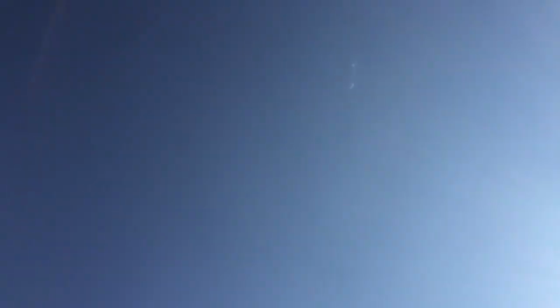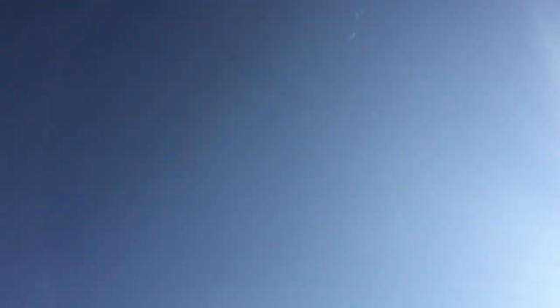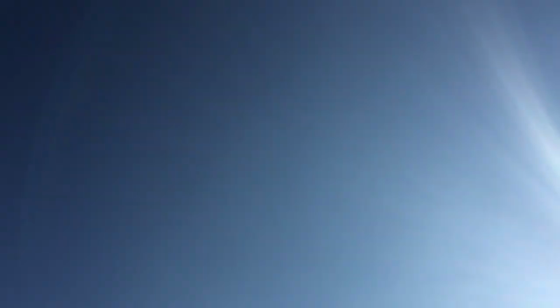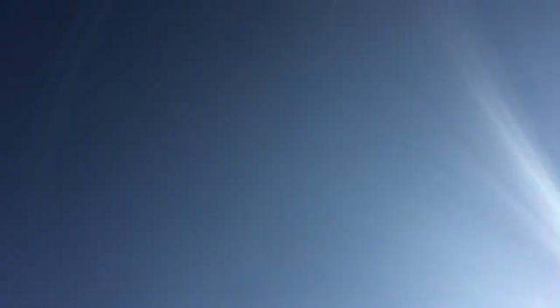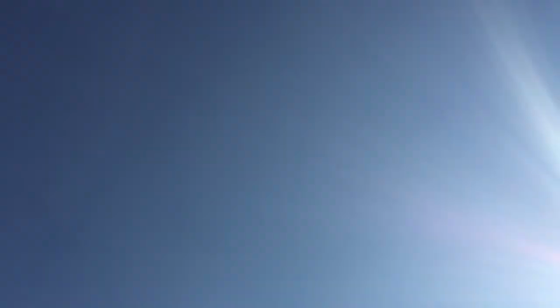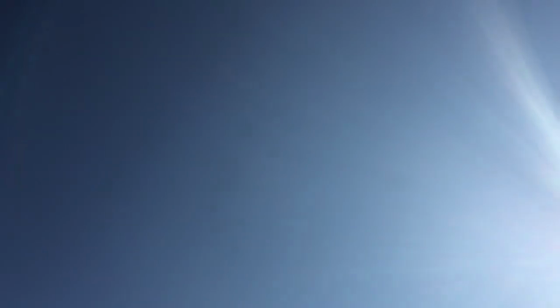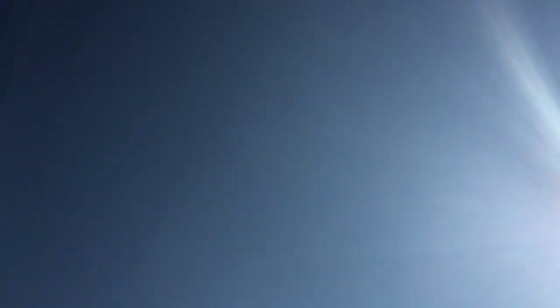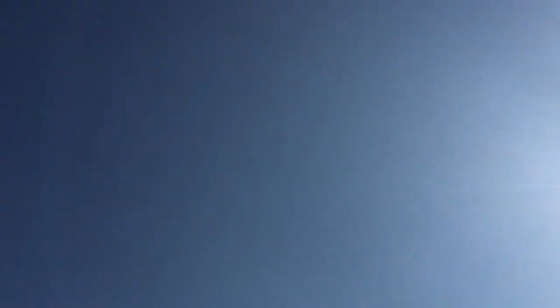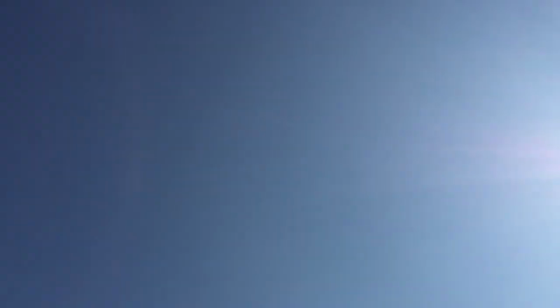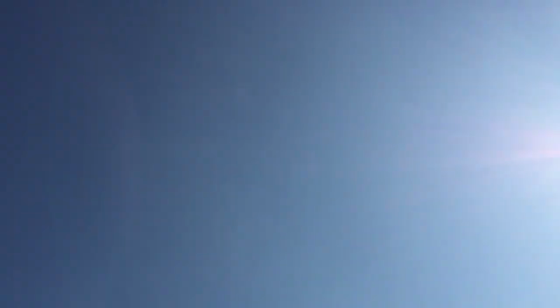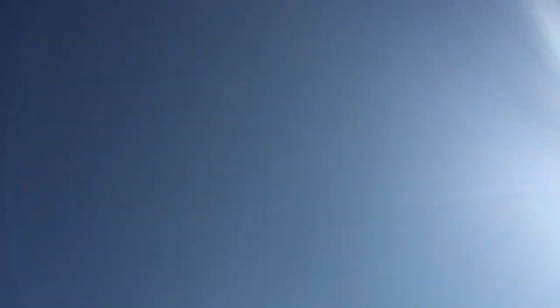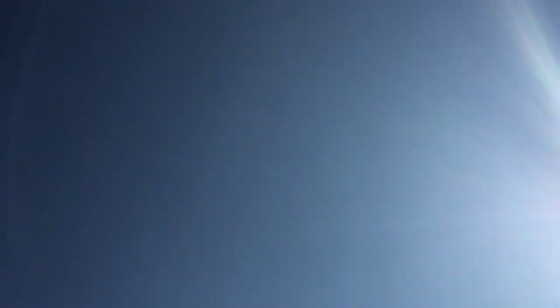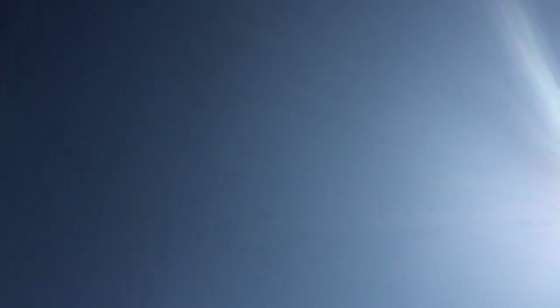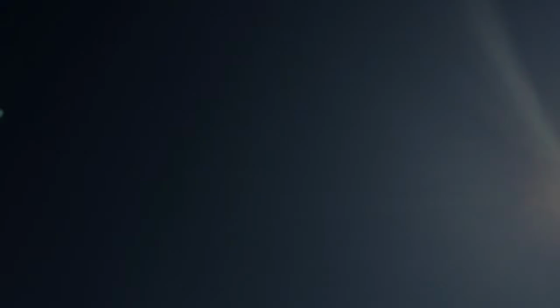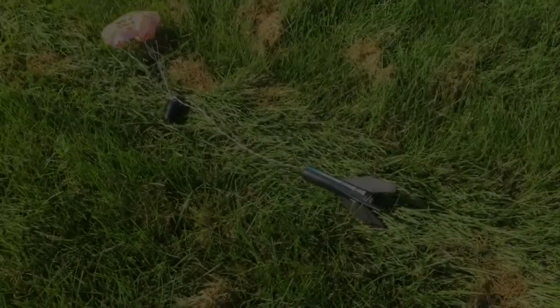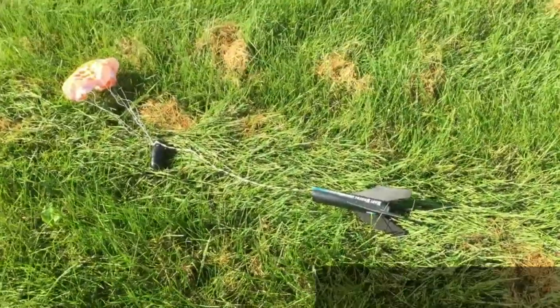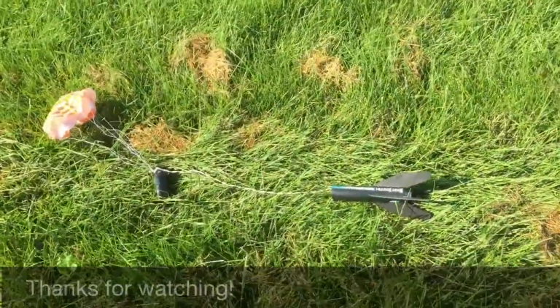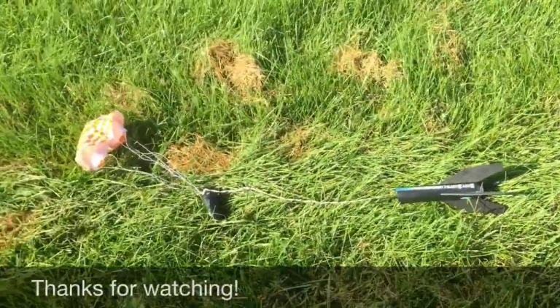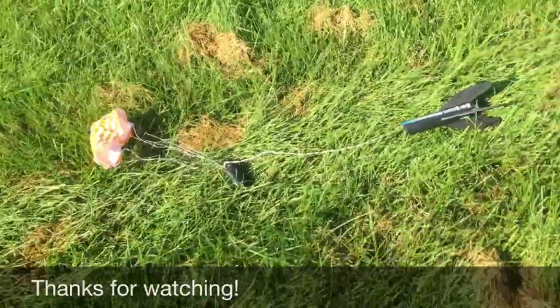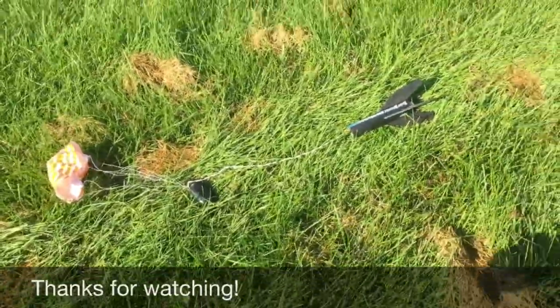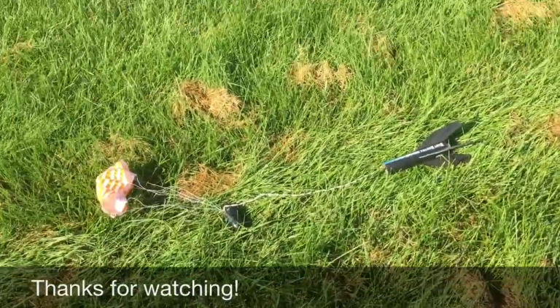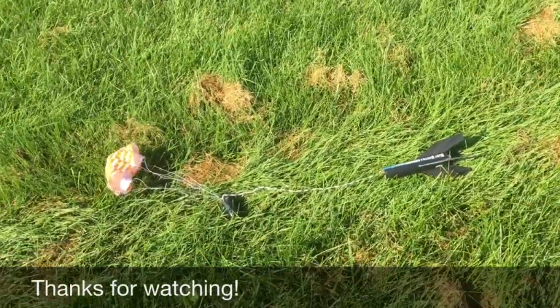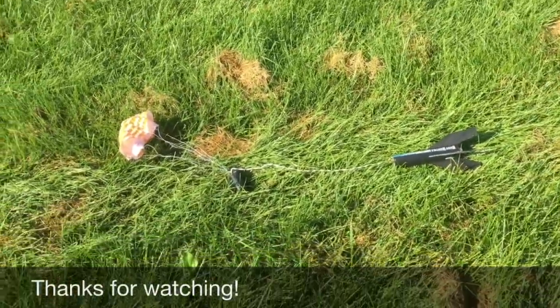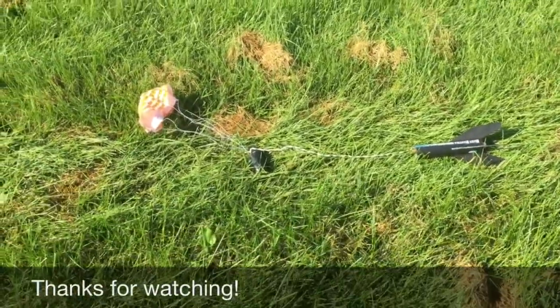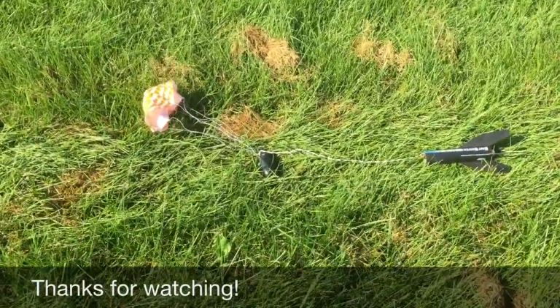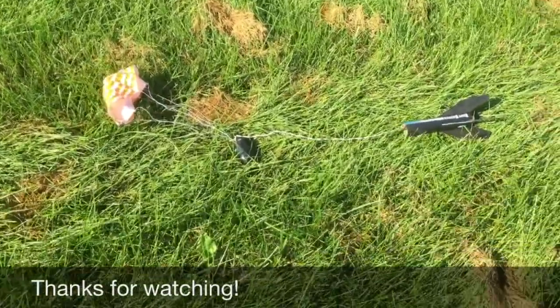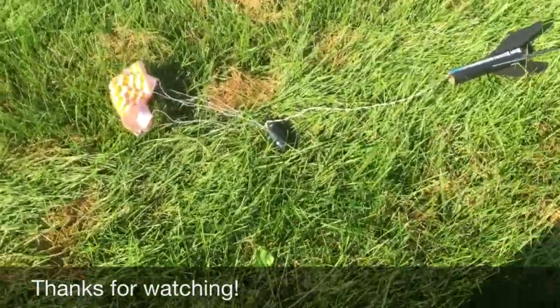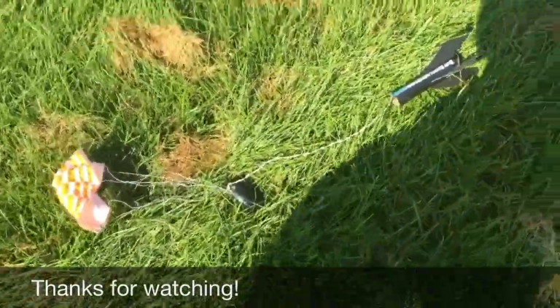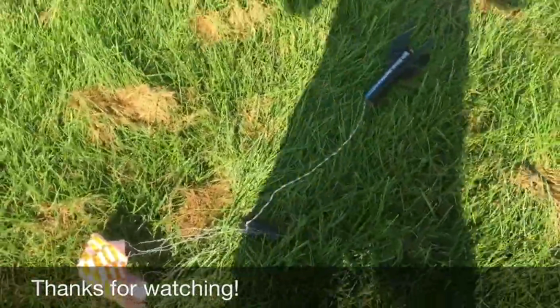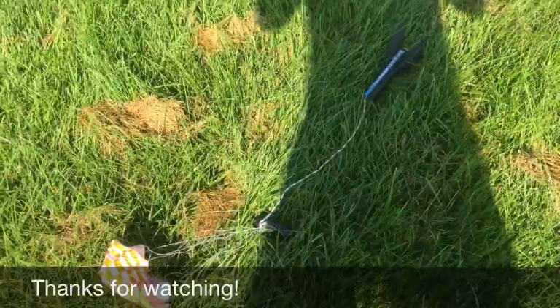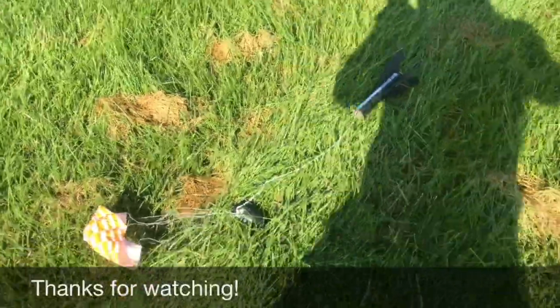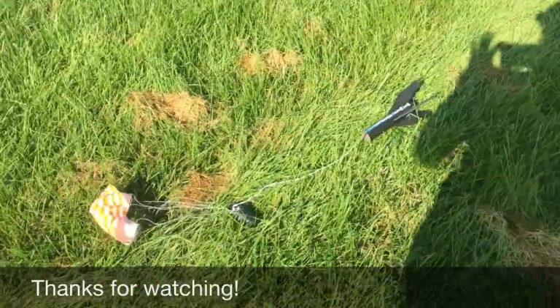We can start moving back here towards the parking lot — we should get her. Baby Bertha, beautiful launch with her C motor! Well, that's it for today, Bertha. Thank you so much!